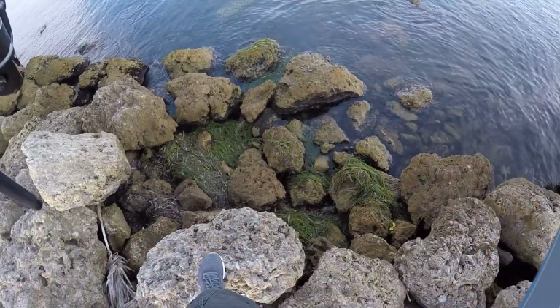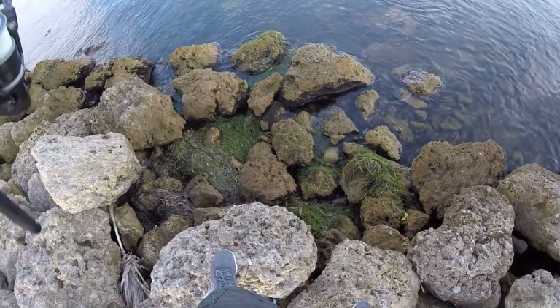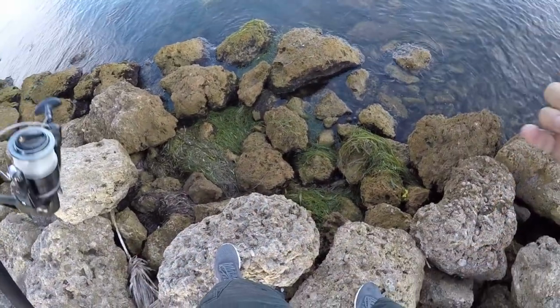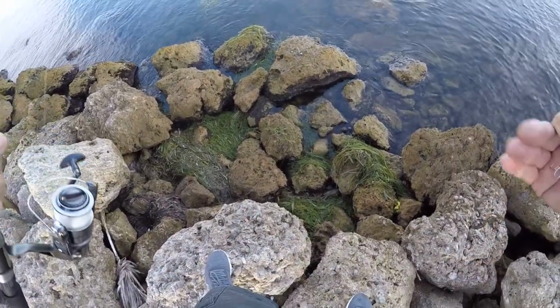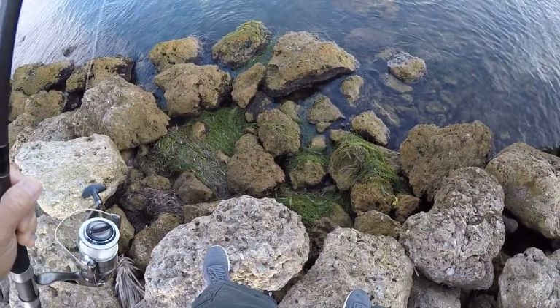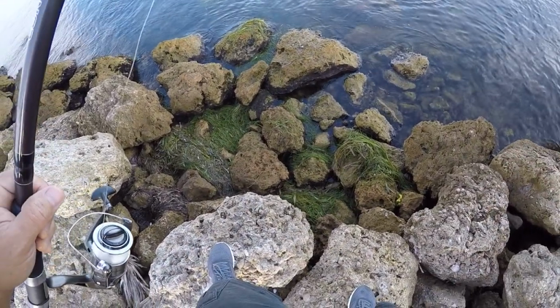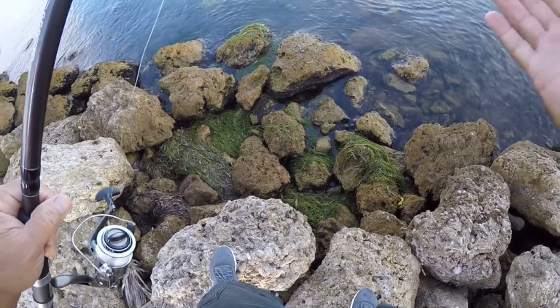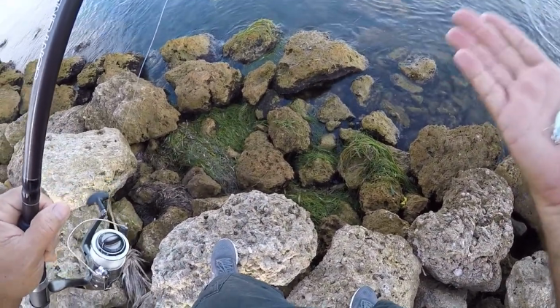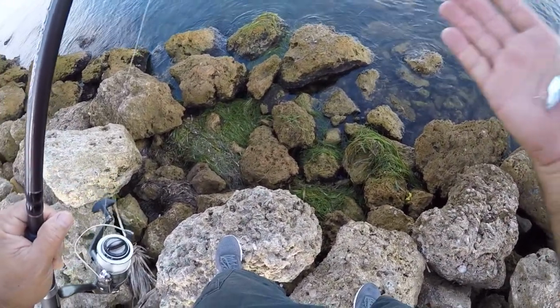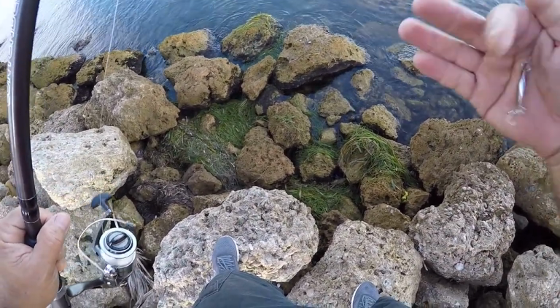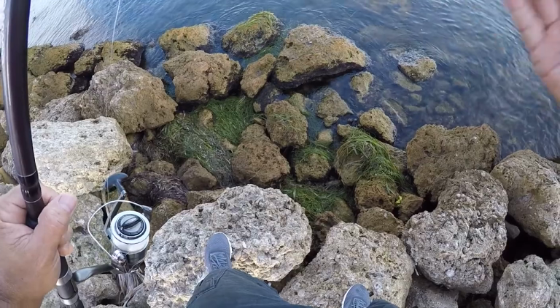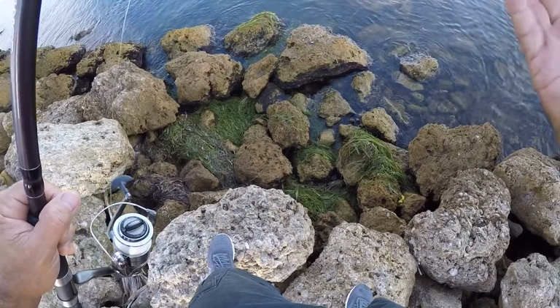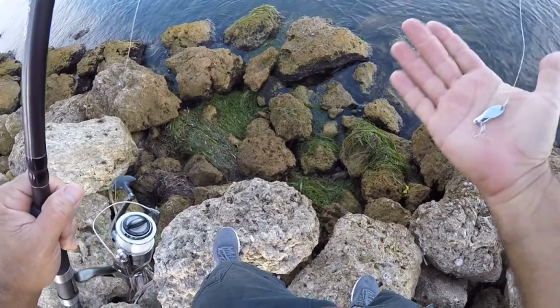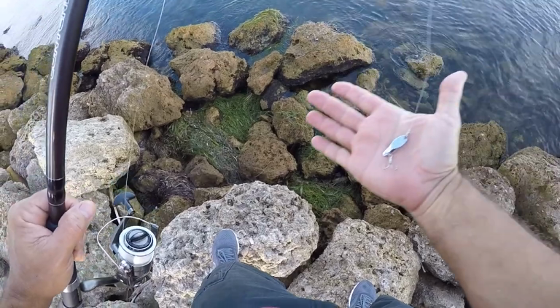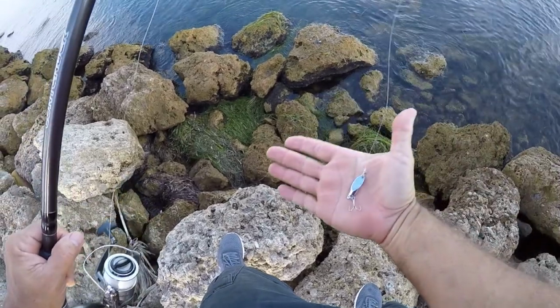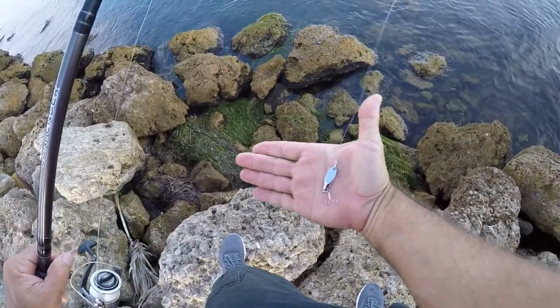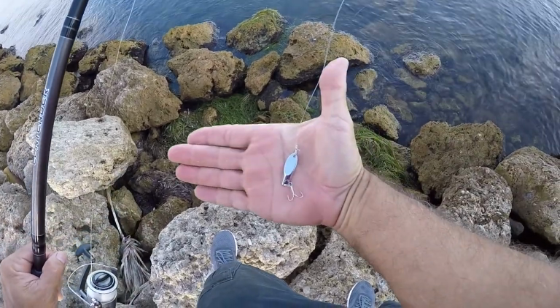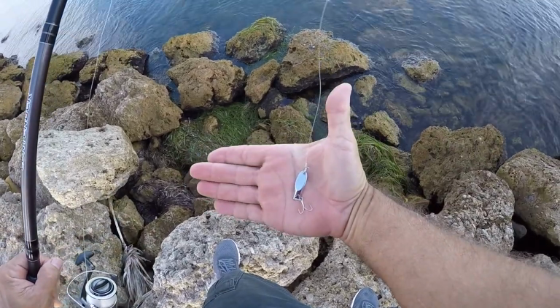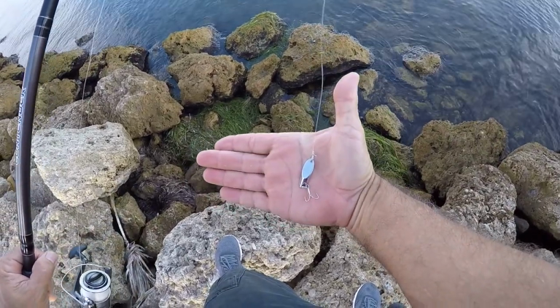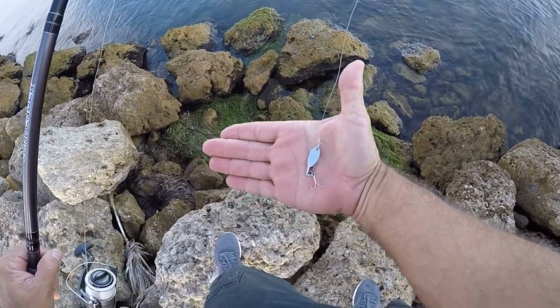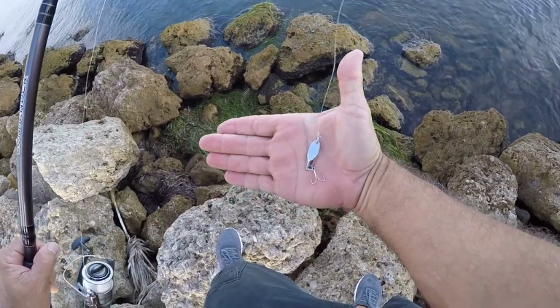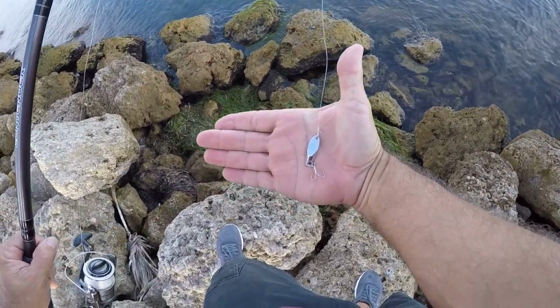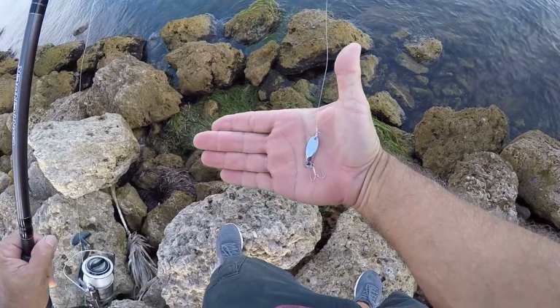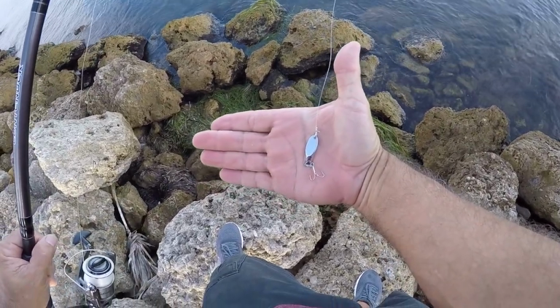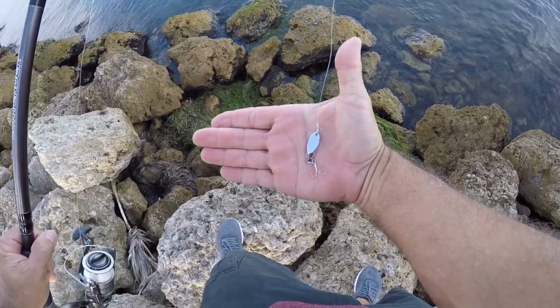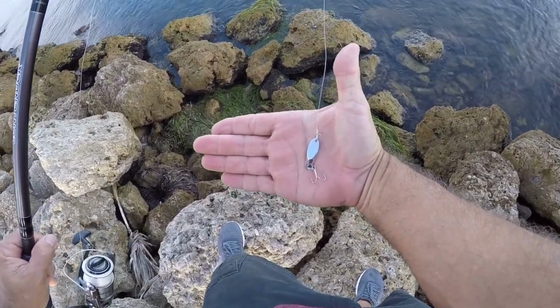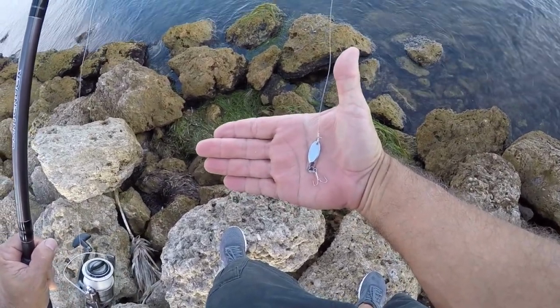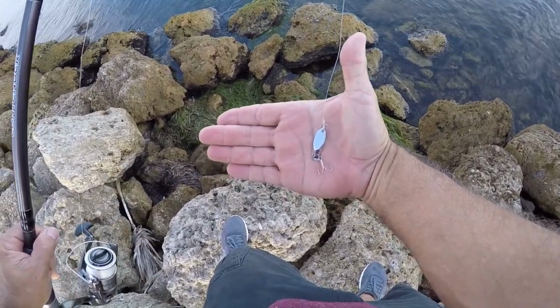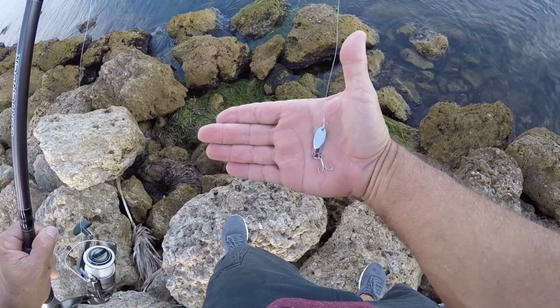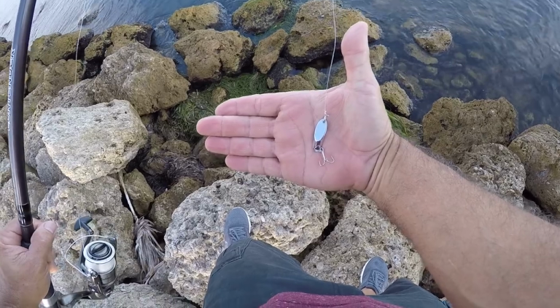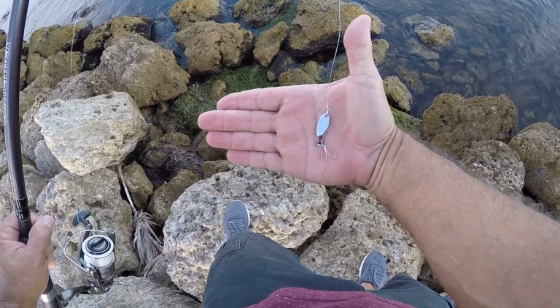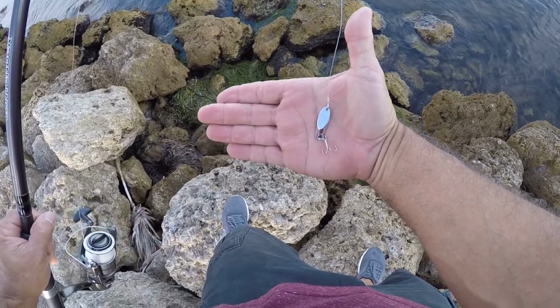I'm going to show you the size of the spoon I'm using, how big it is, in case you want to catch pinfish on spoons.